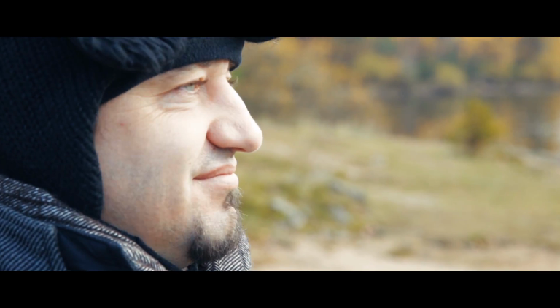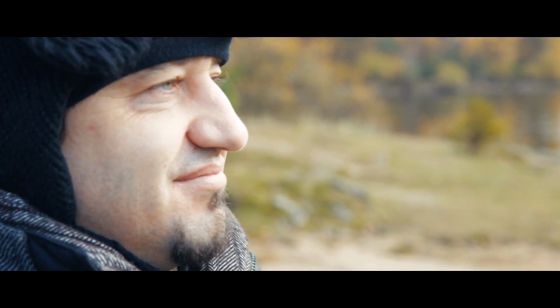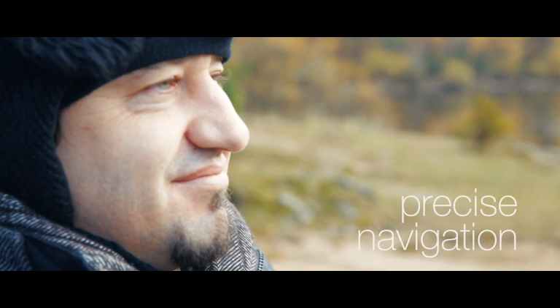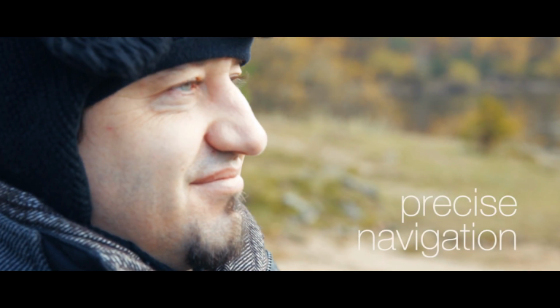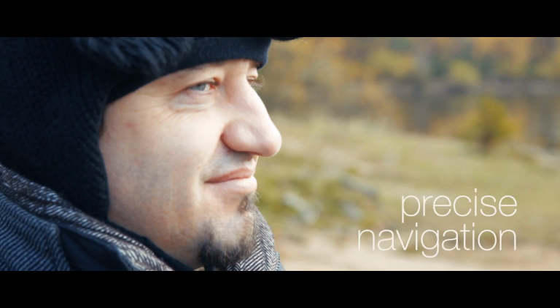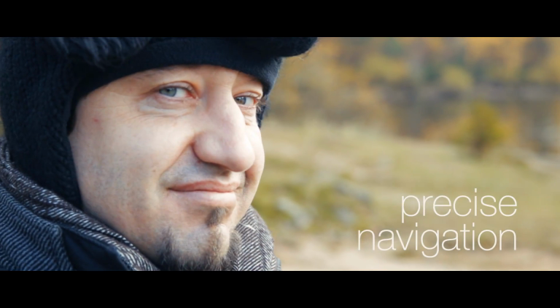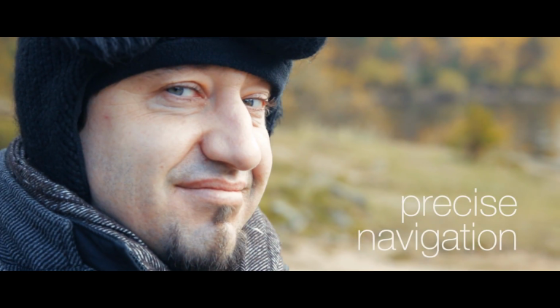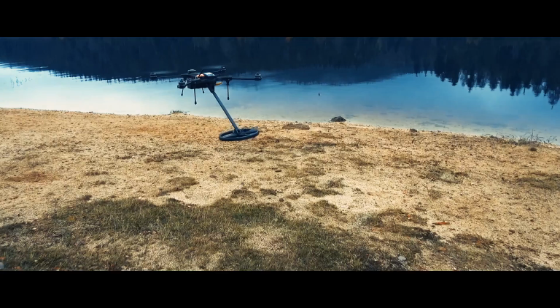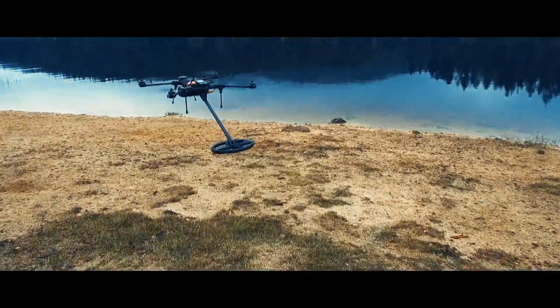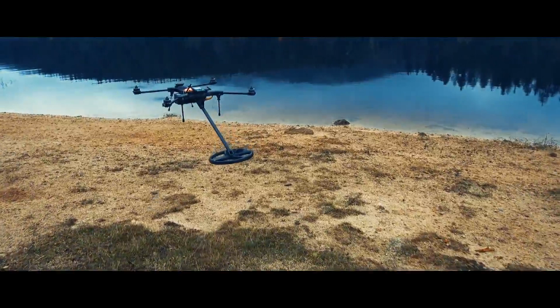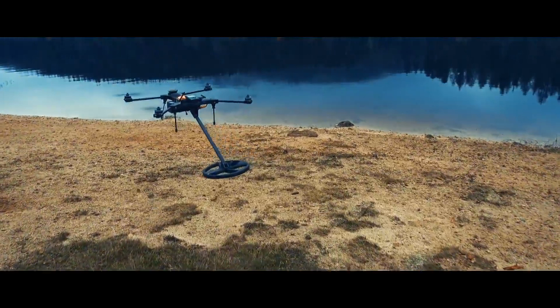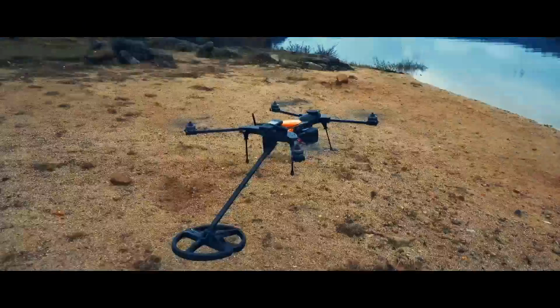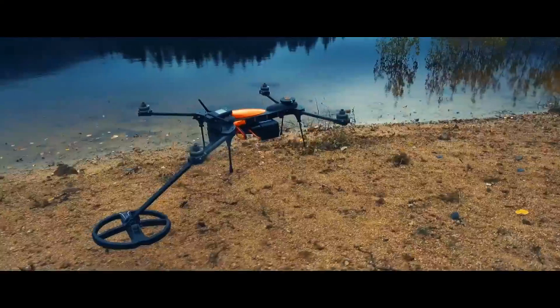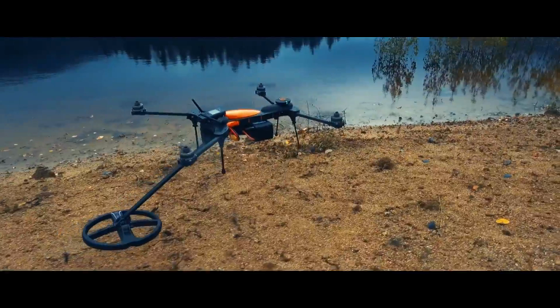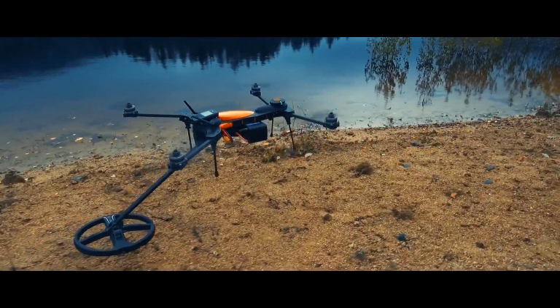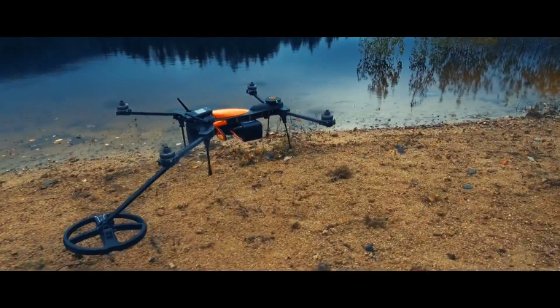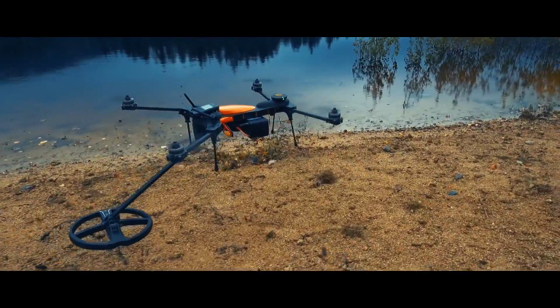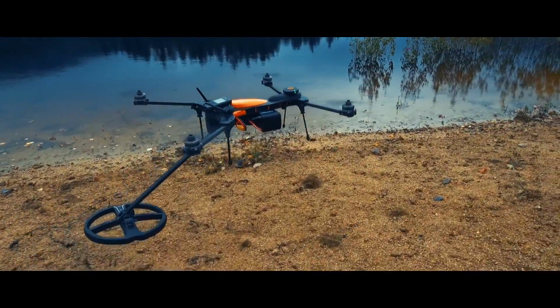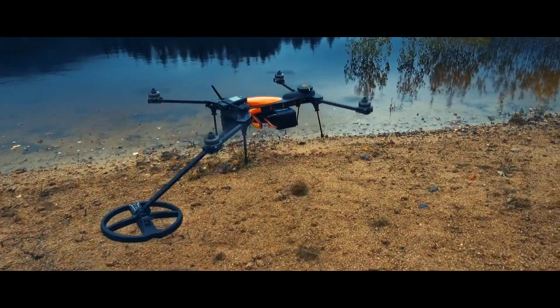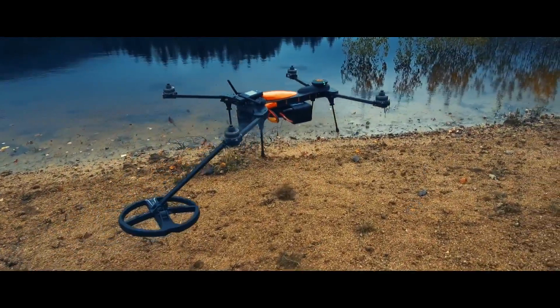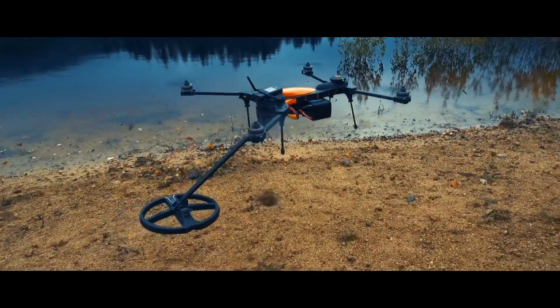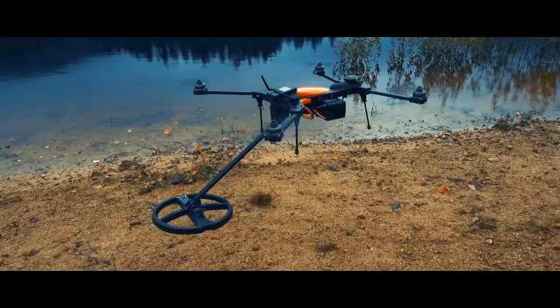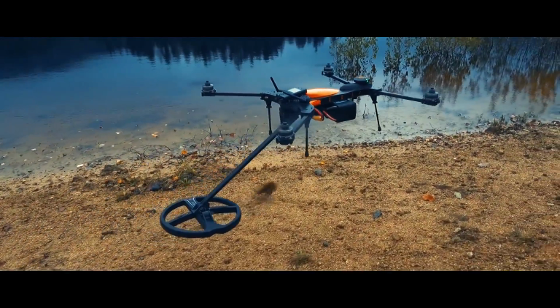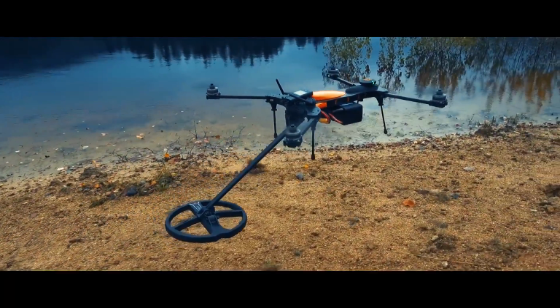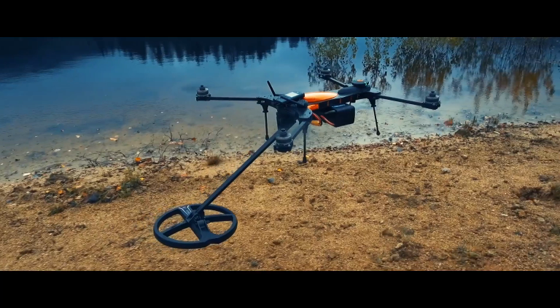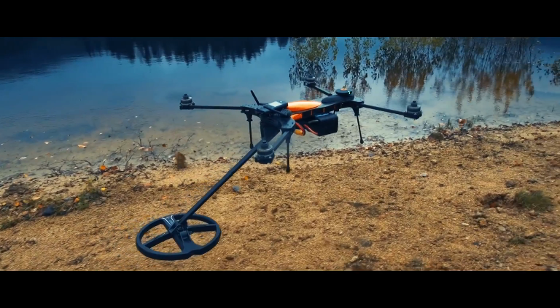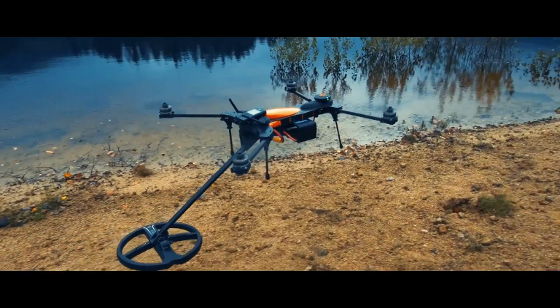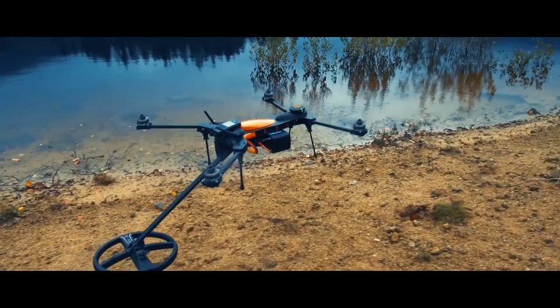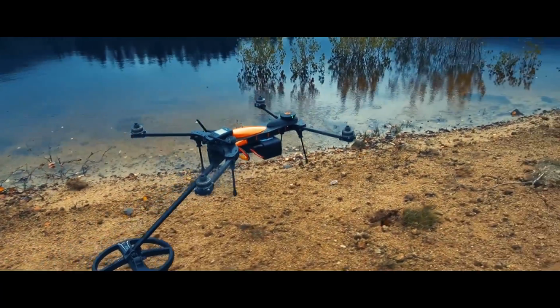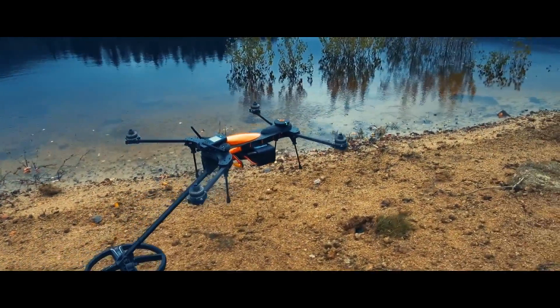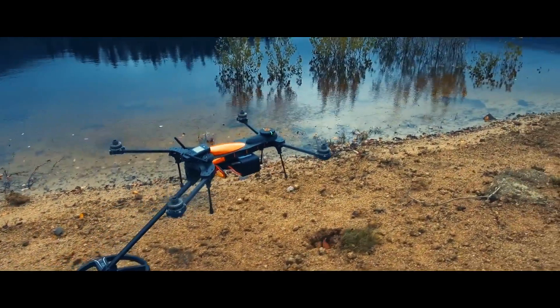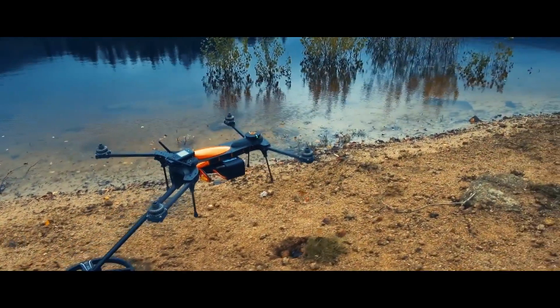Number 2: high-precision takeoff, flight, and landing, using a combination of rangefinders and optical flow sensors. This drone can fly a mere centimeters above the ground, autonomously.